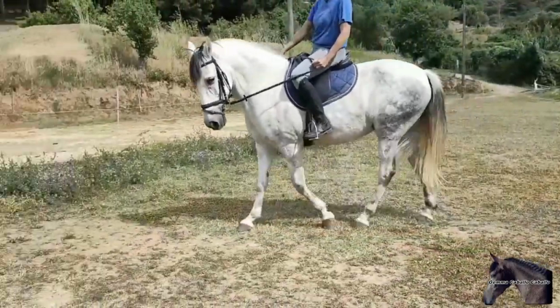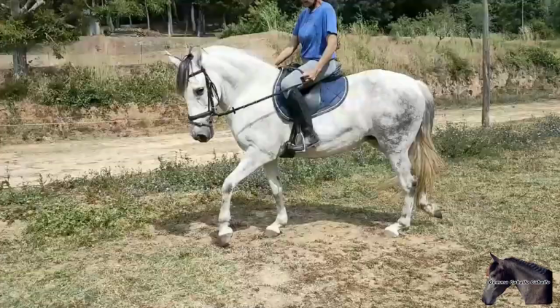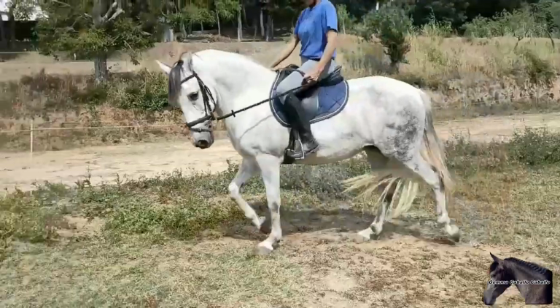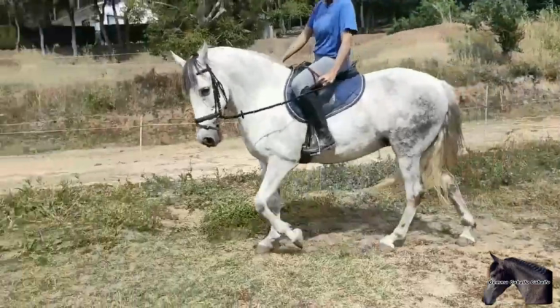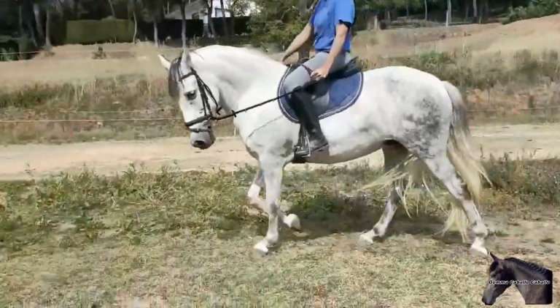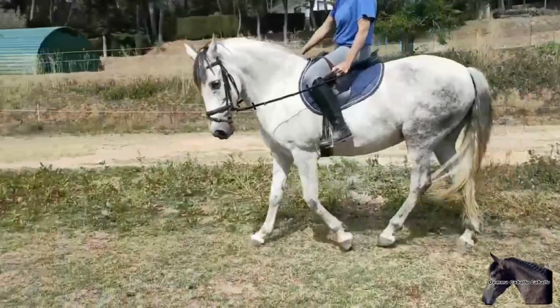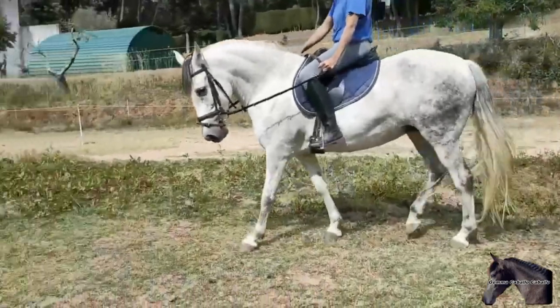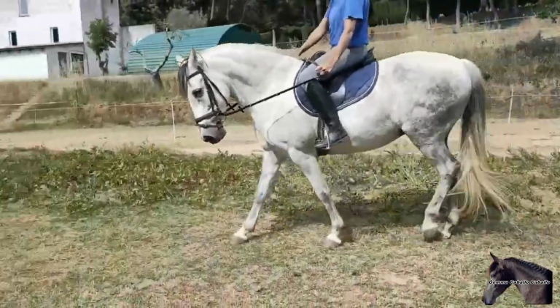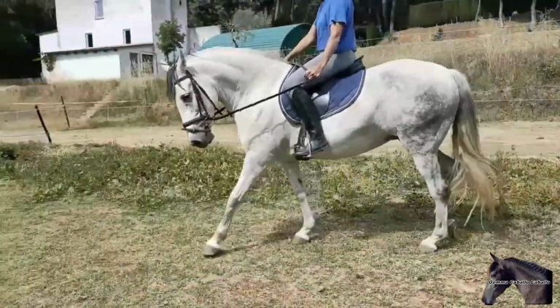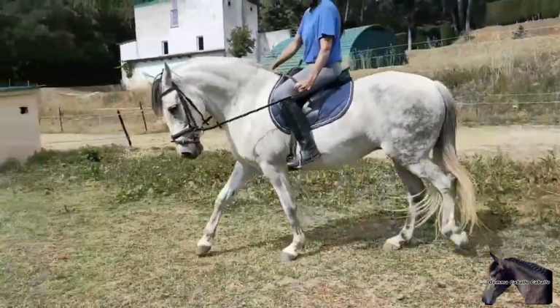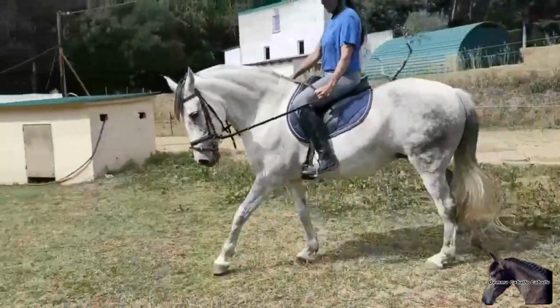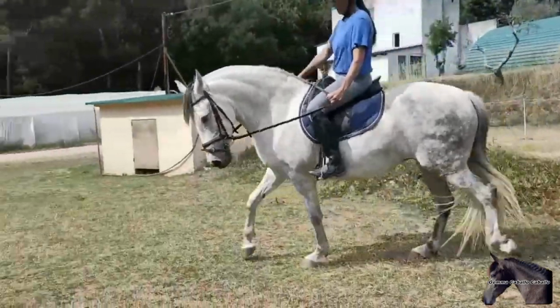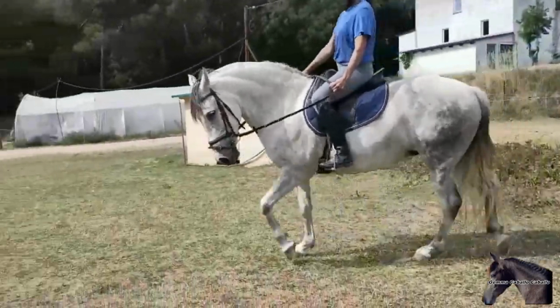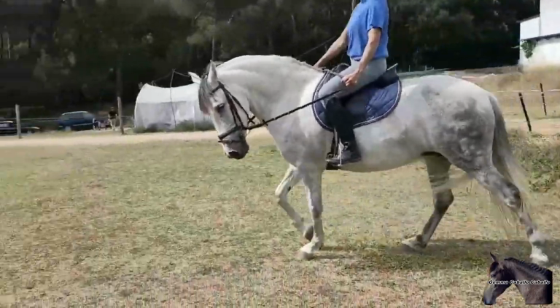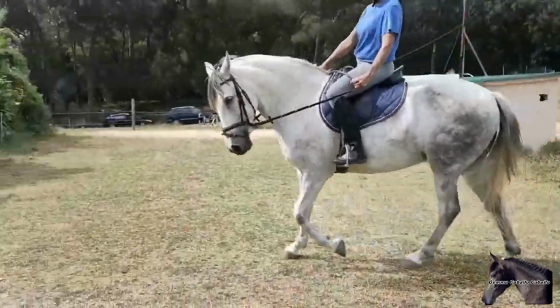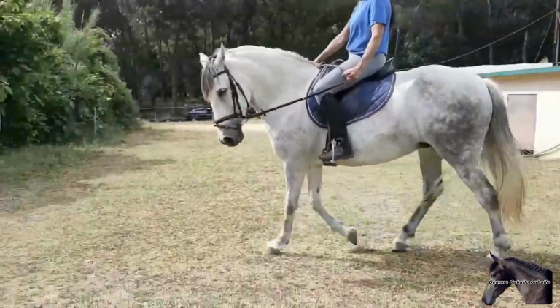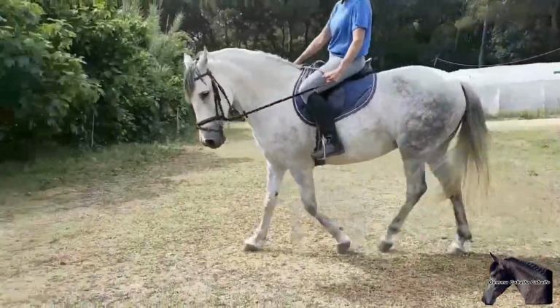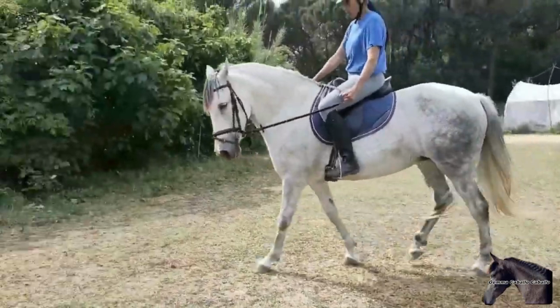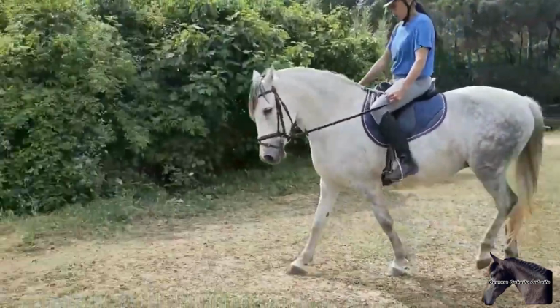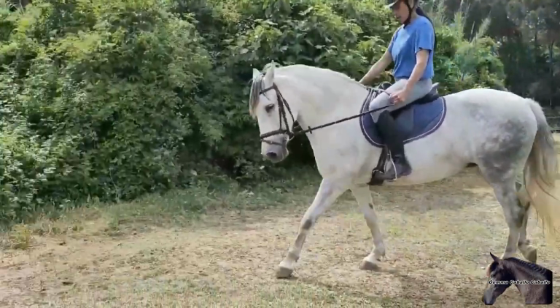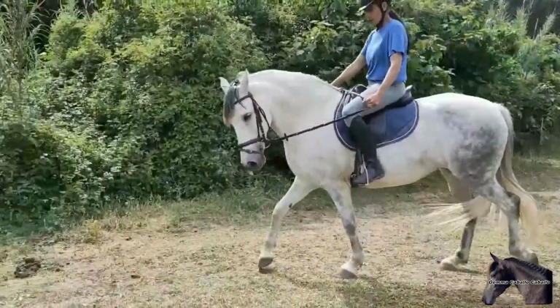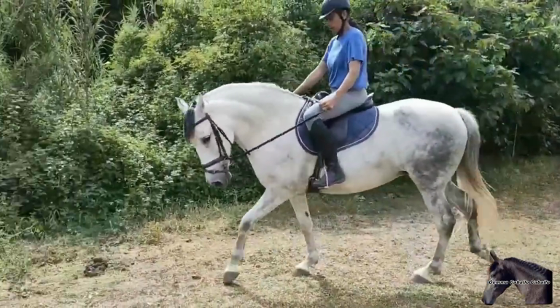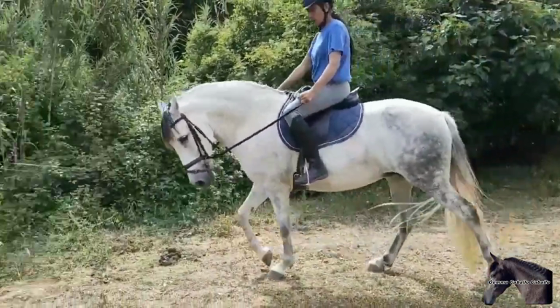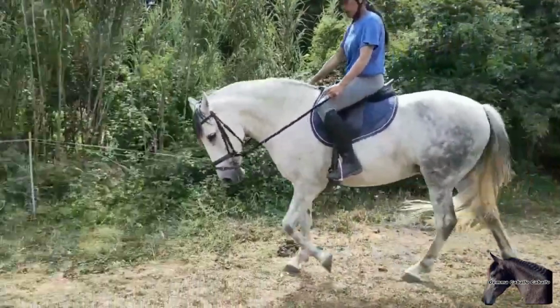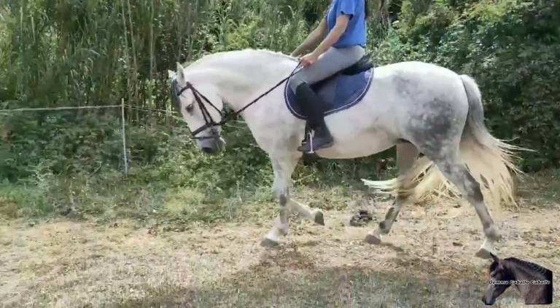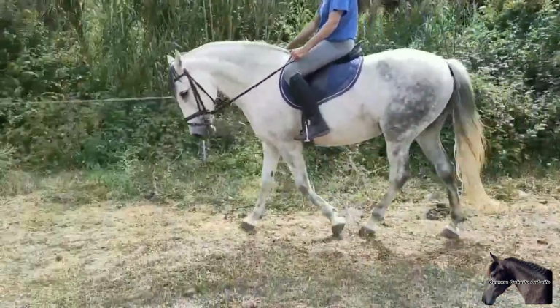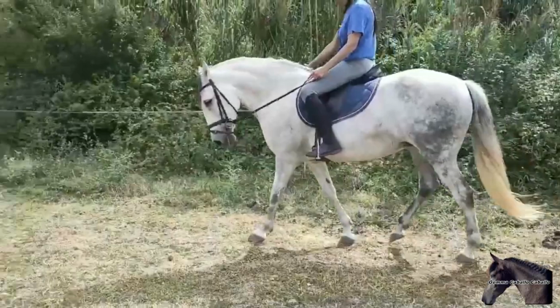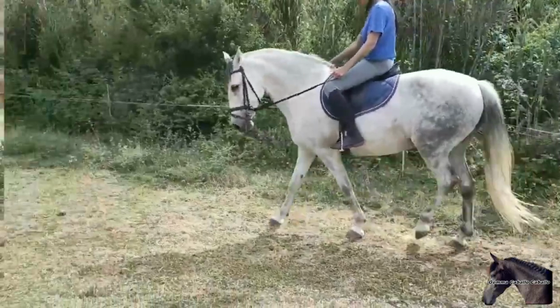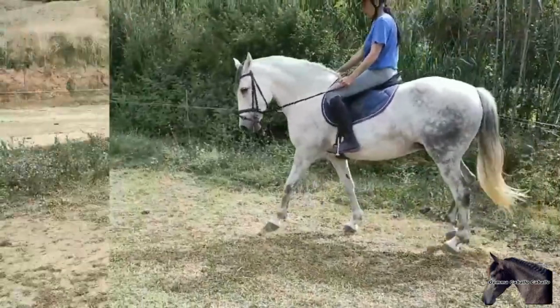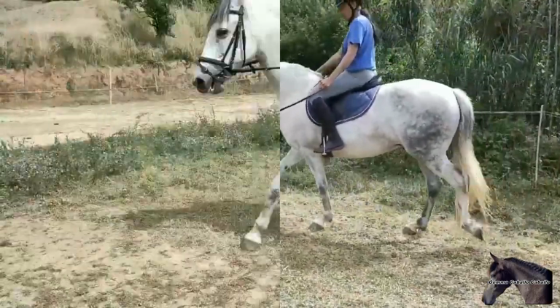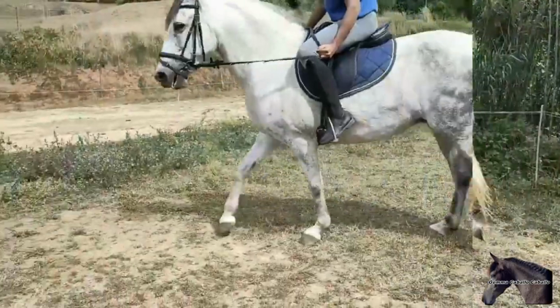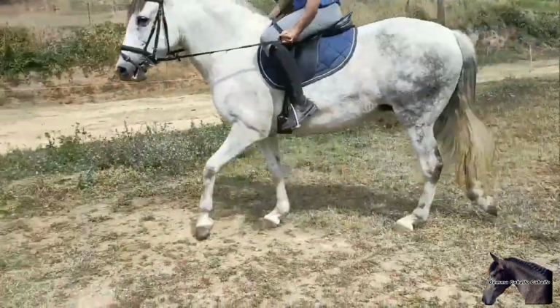Giving up the inside rein means softening the hand a few centimeters forward and continuing to push the horse with our legs. When the horse has already lowered its head a little, you have to continue playing with the inside rein, pulling and releasing so that it lowers its face more.